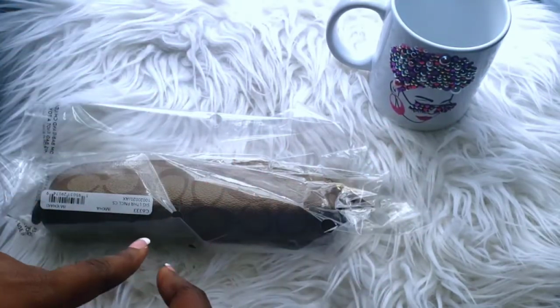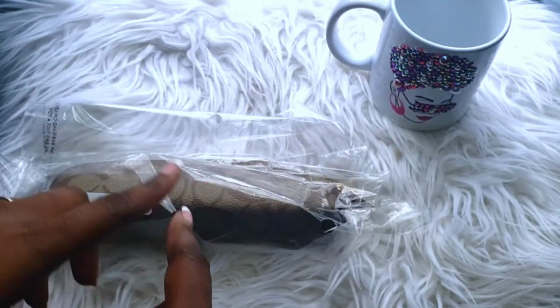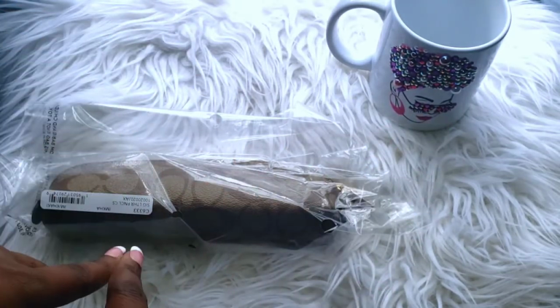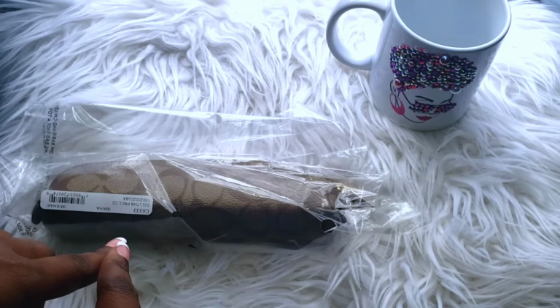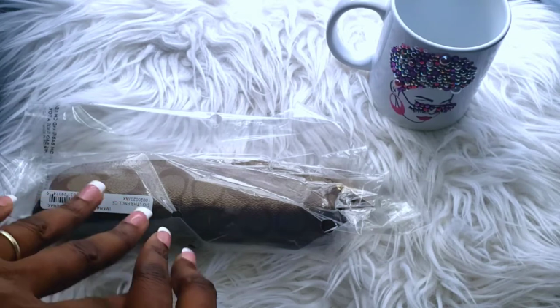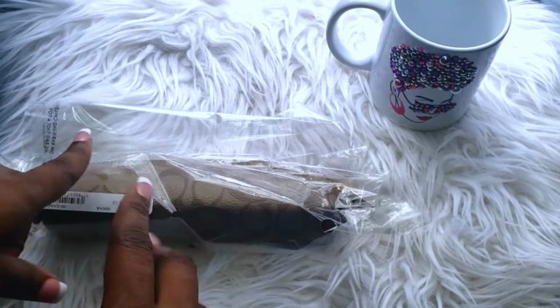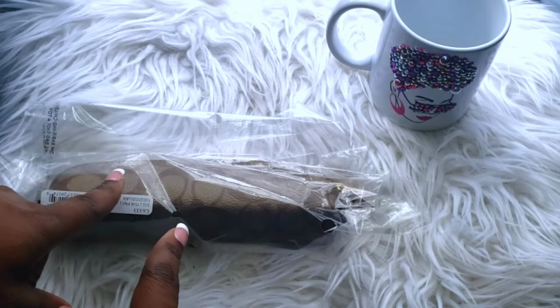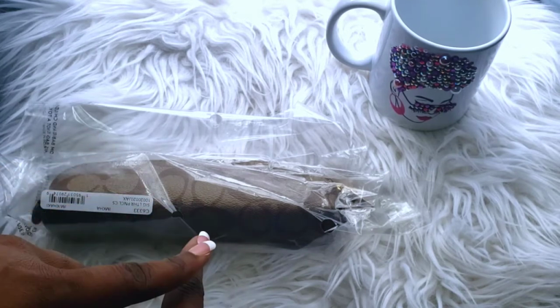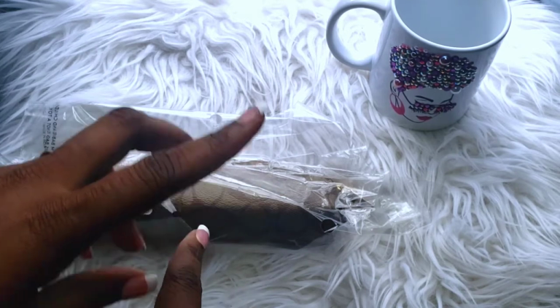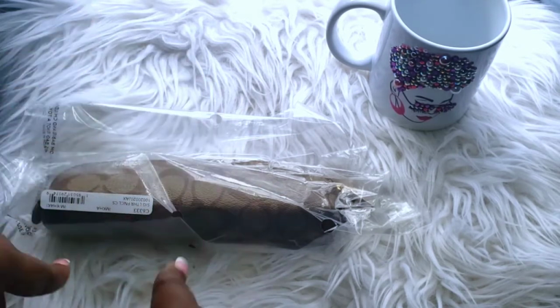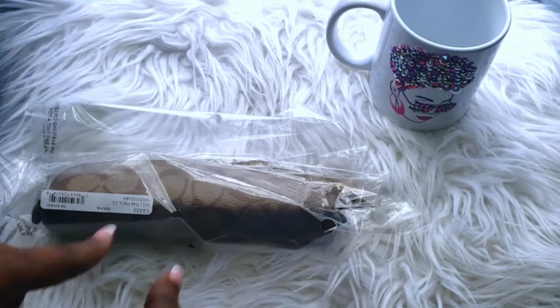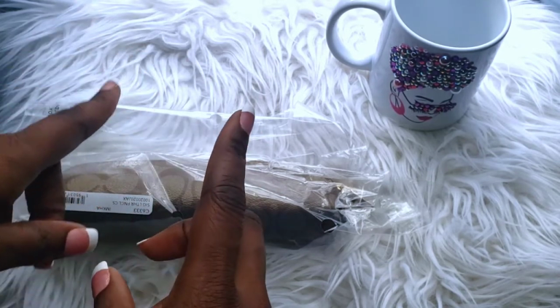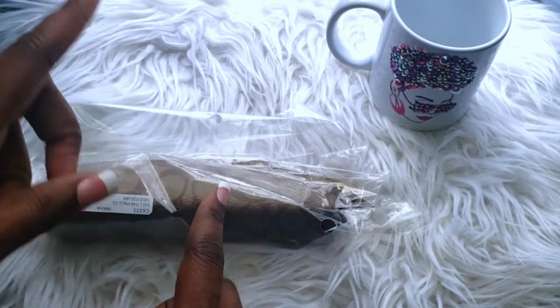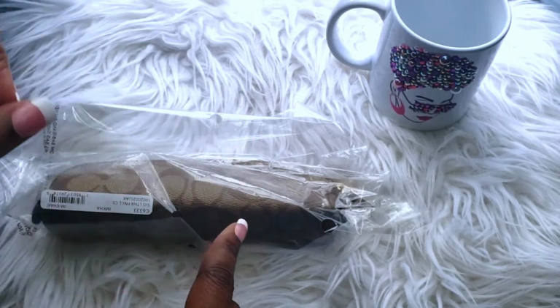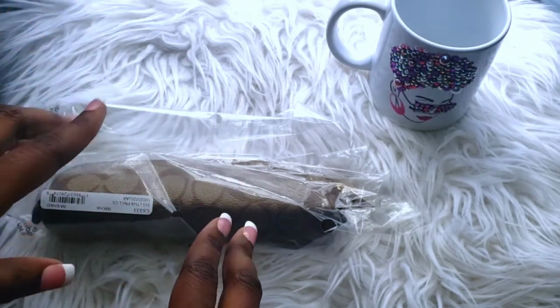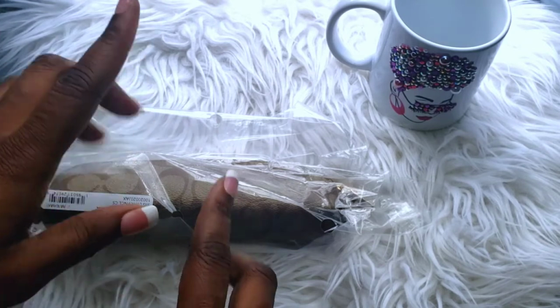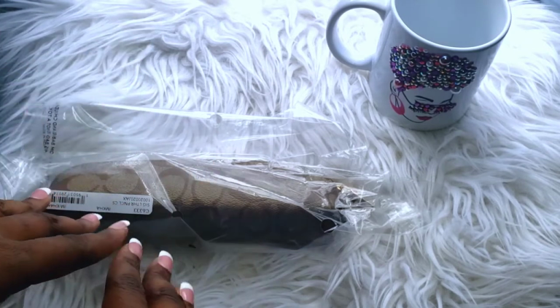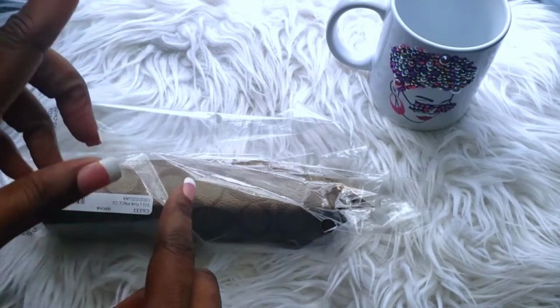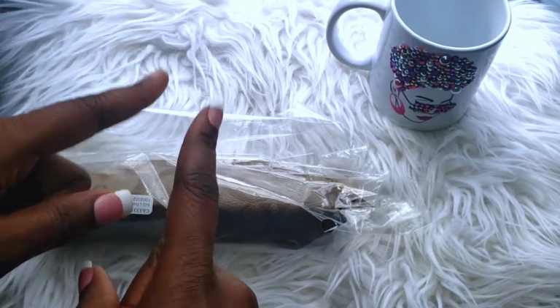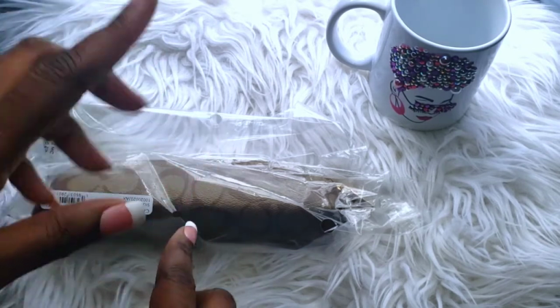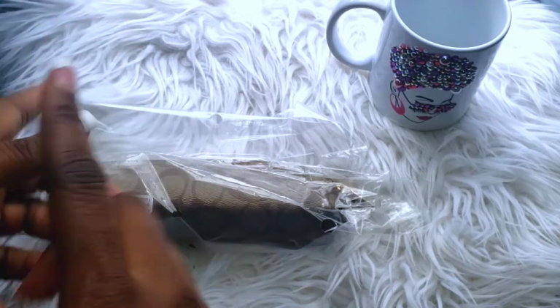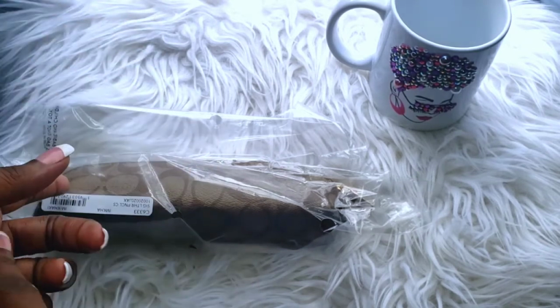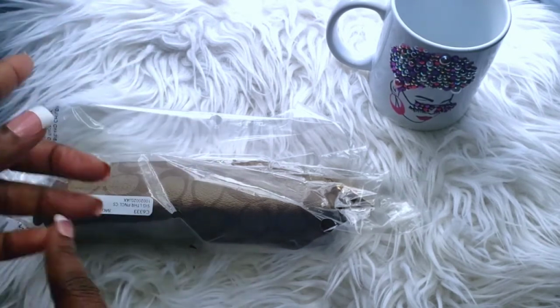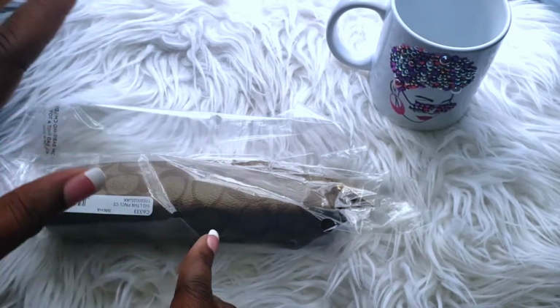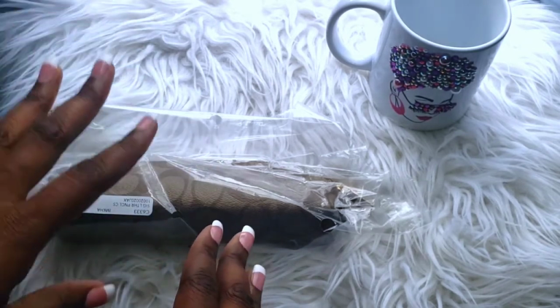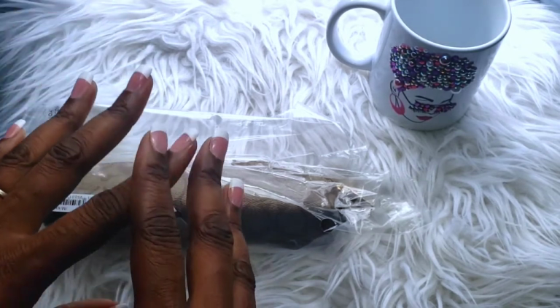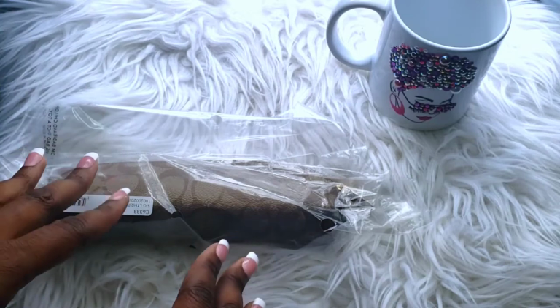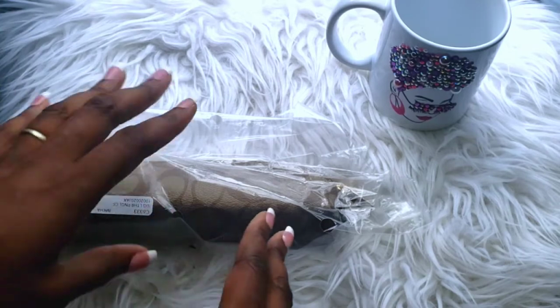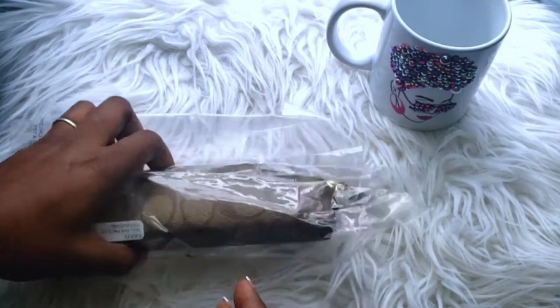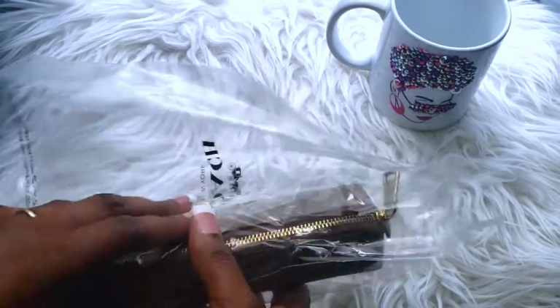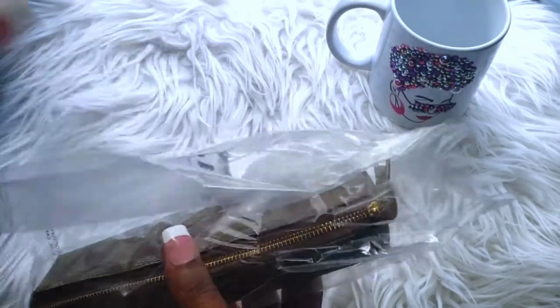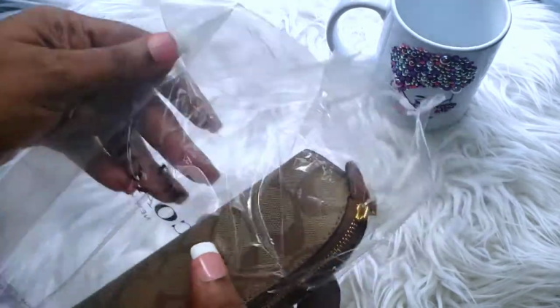I'm just going to do a quick overview of a new item that I have. It is a pencil case from Coach Outlet, so I'm going to give the details and just share it with you.